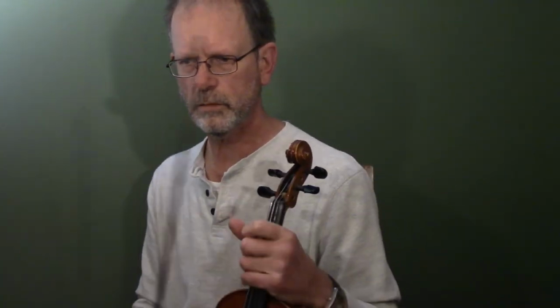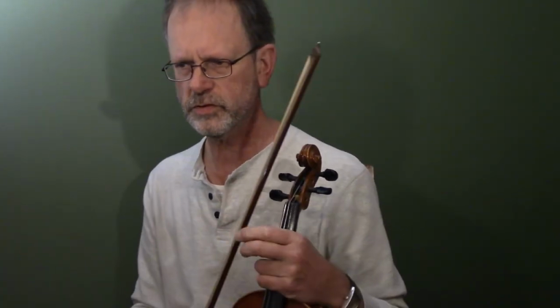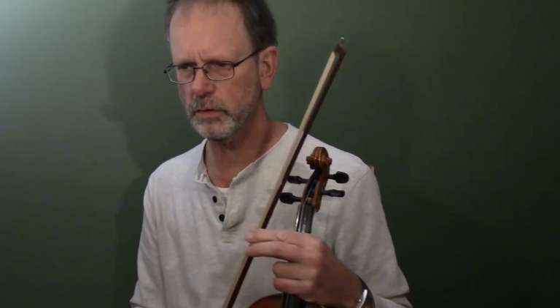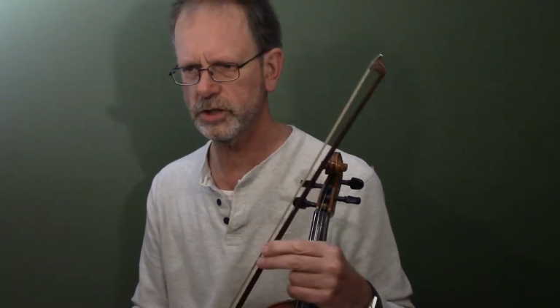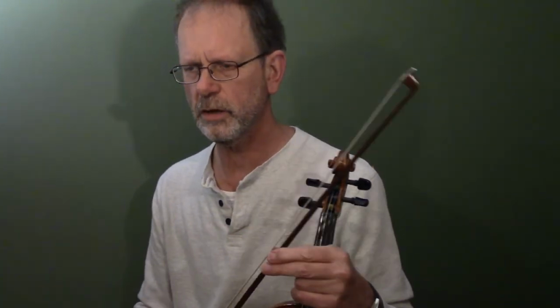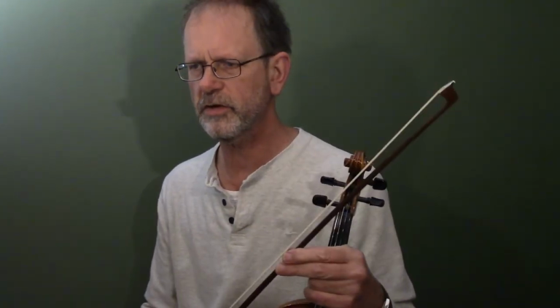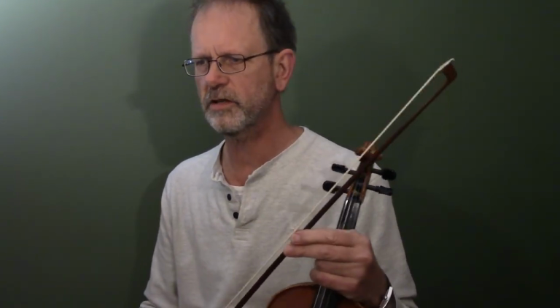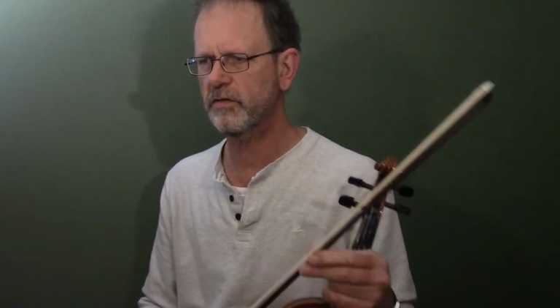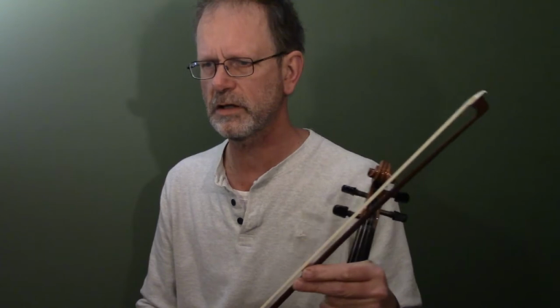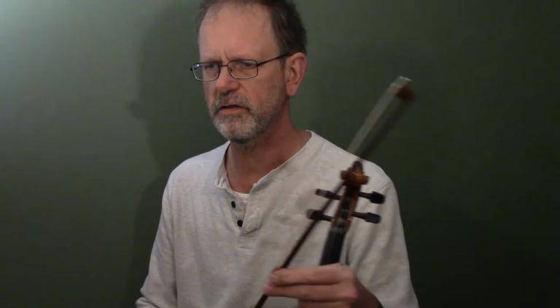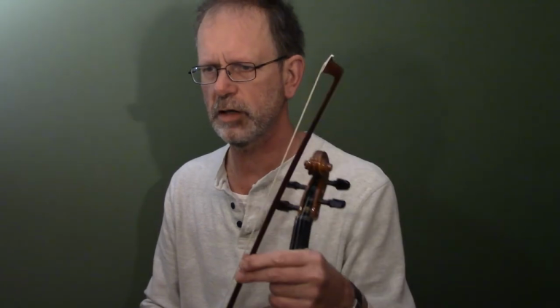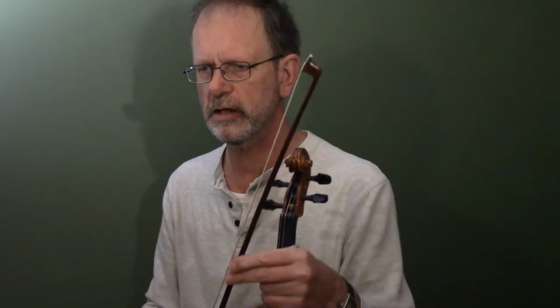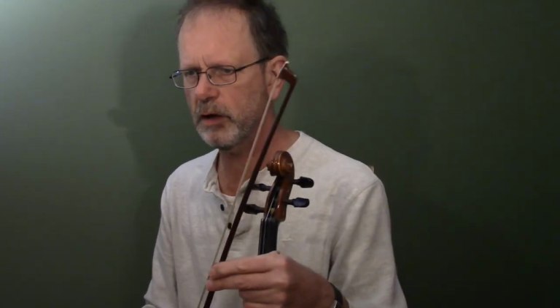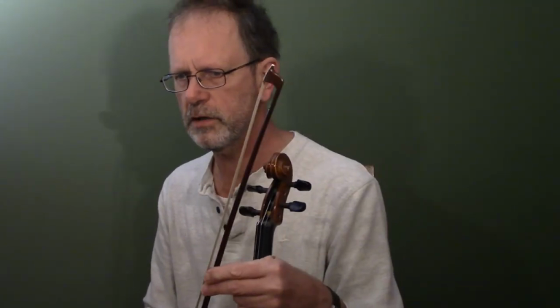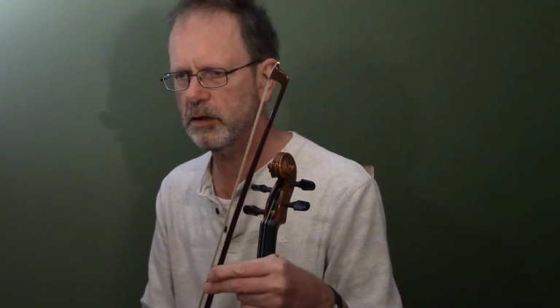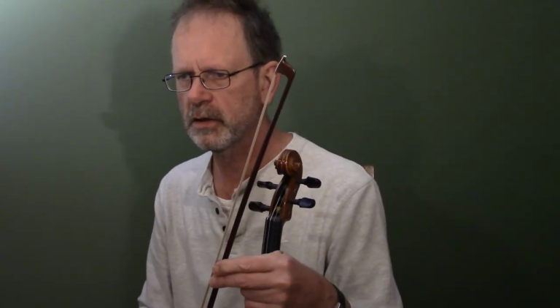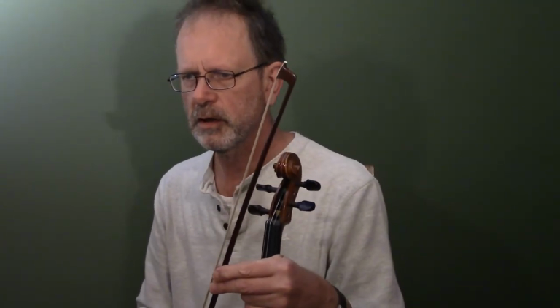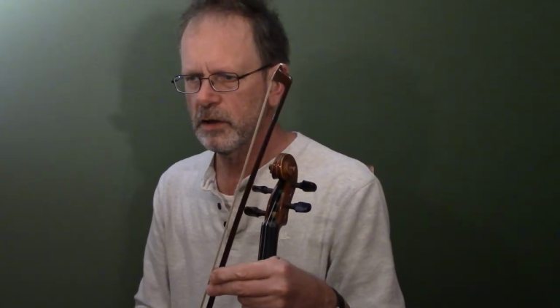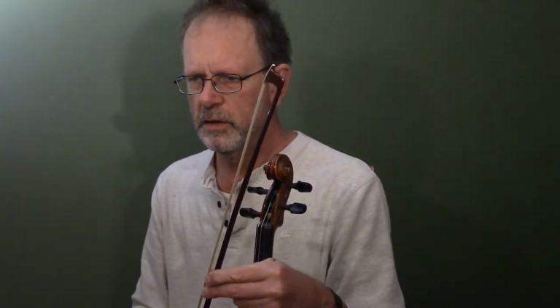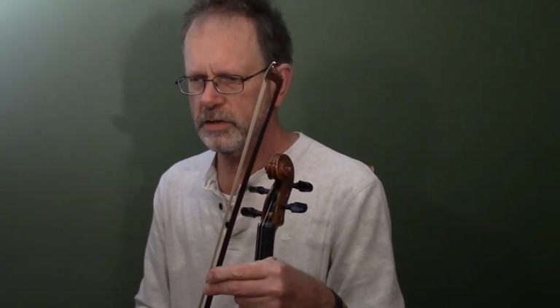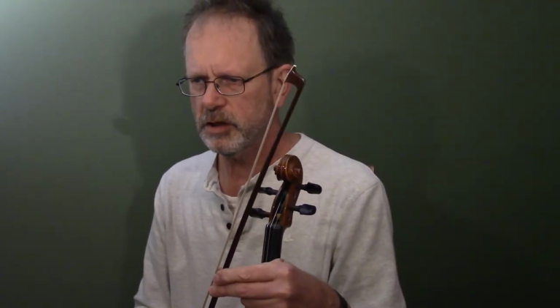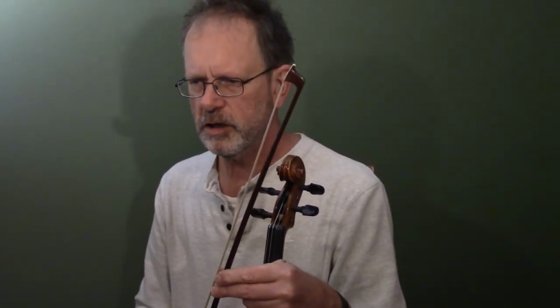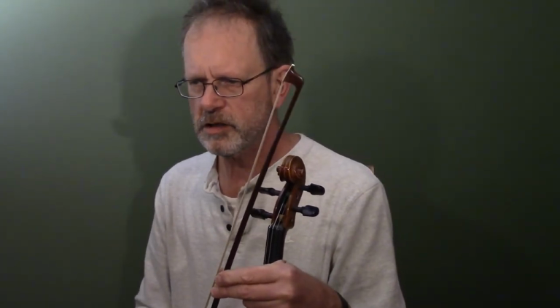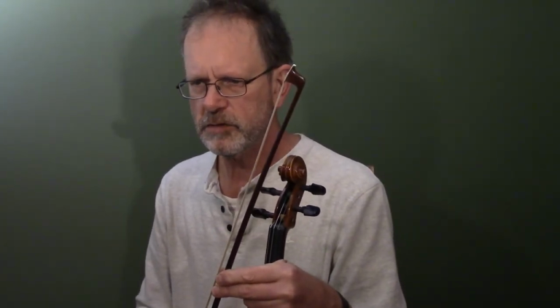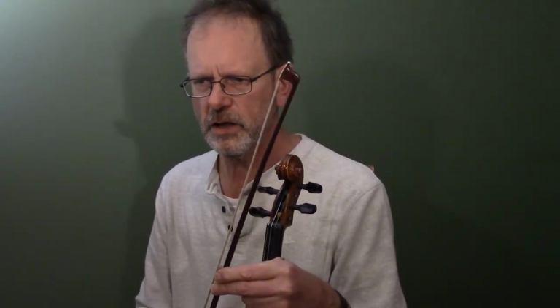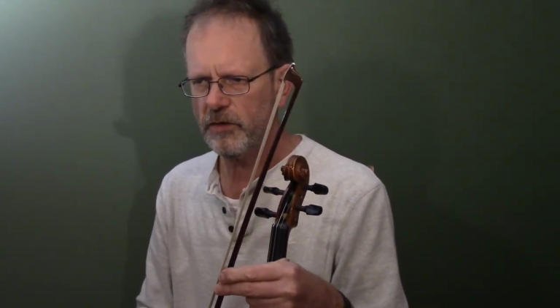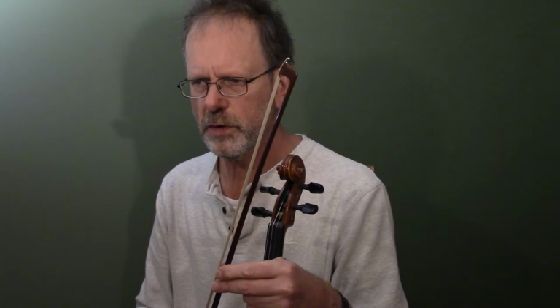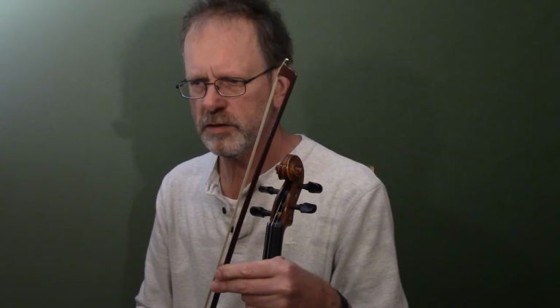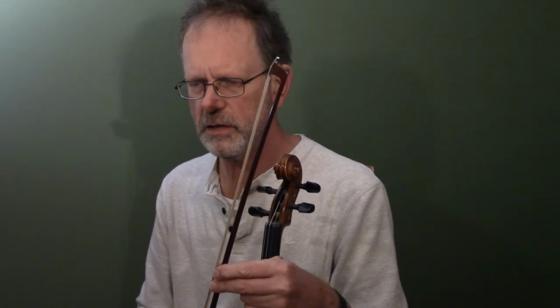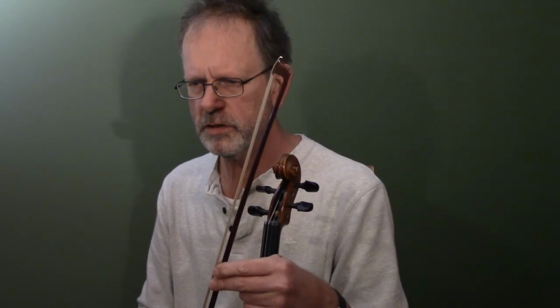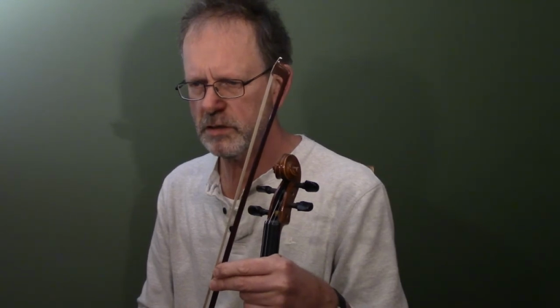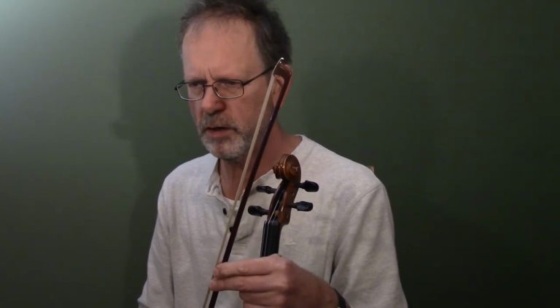It's got one sharp, that gives it the relative minor — E minor. Nice tune, nice slip jig. Three parts: A, B, and C part.